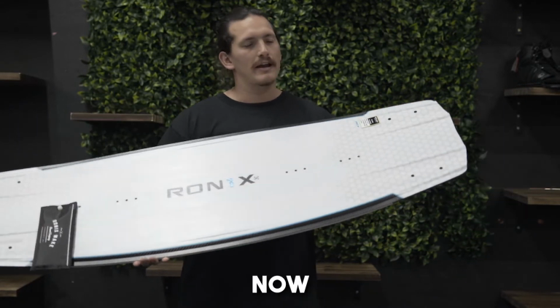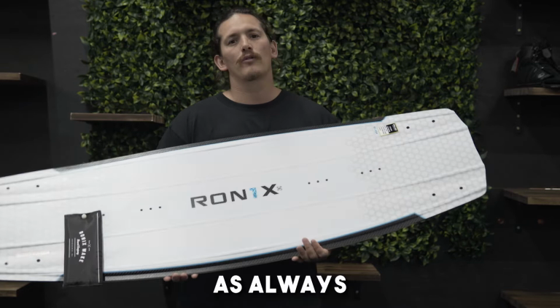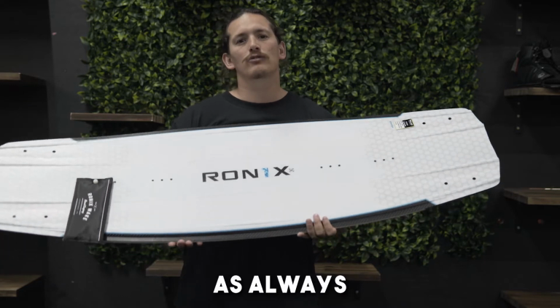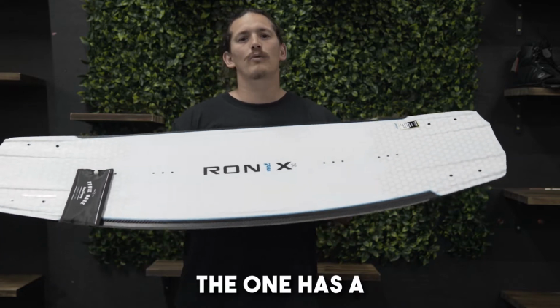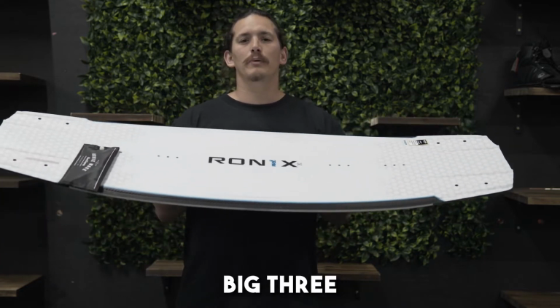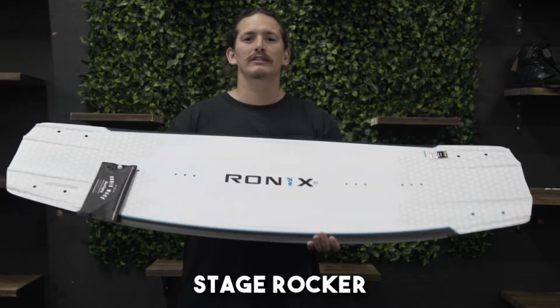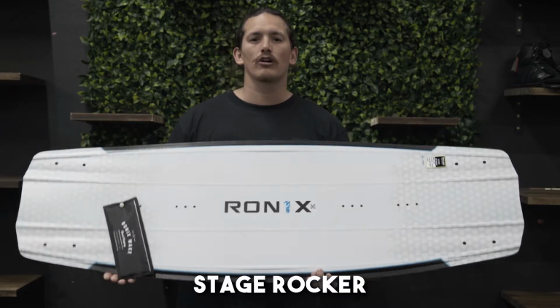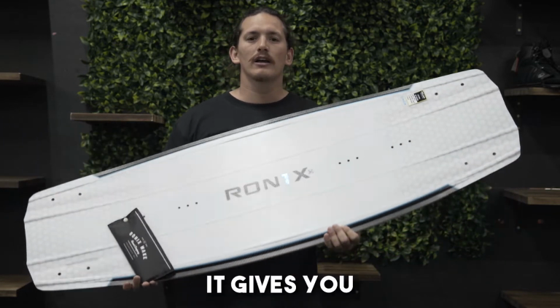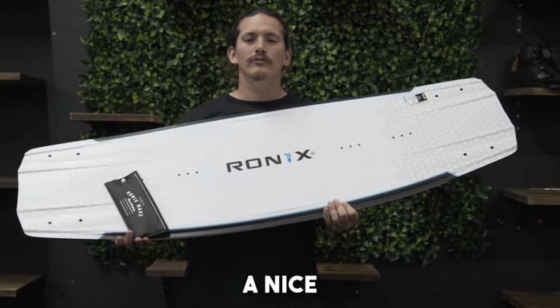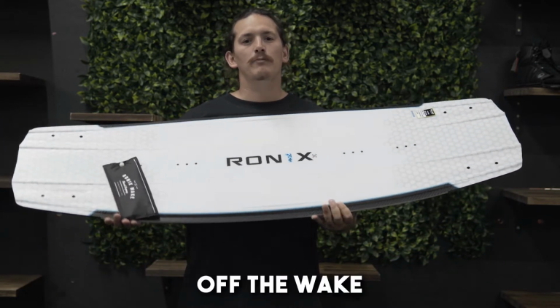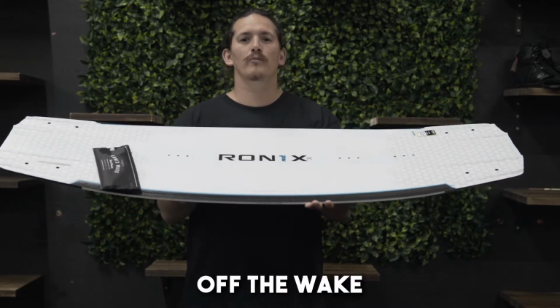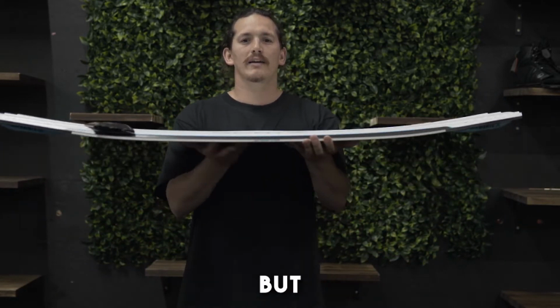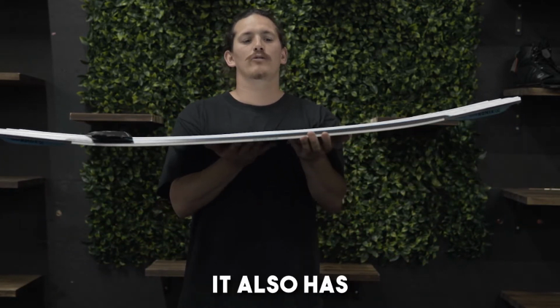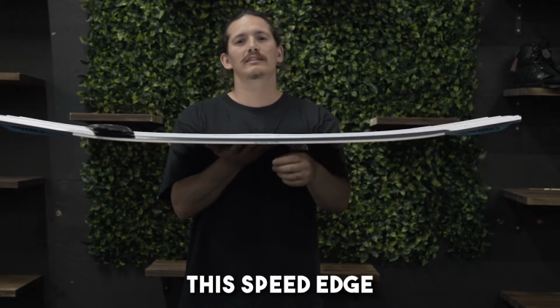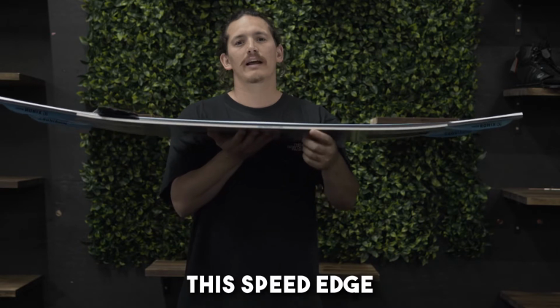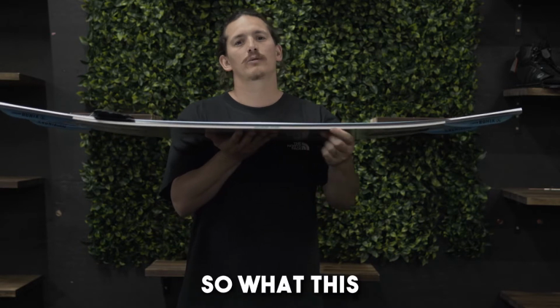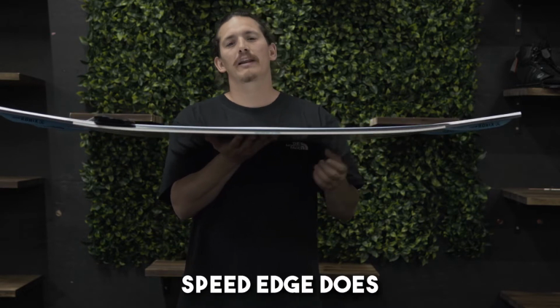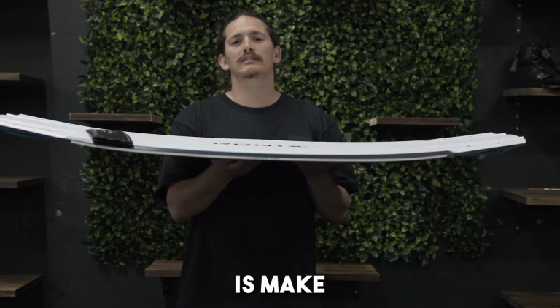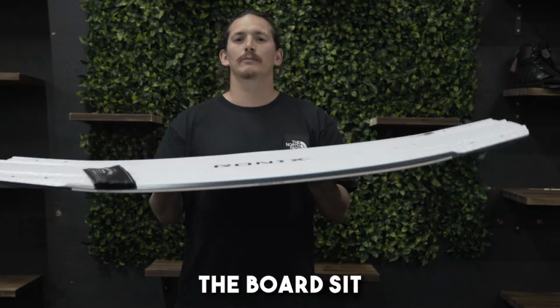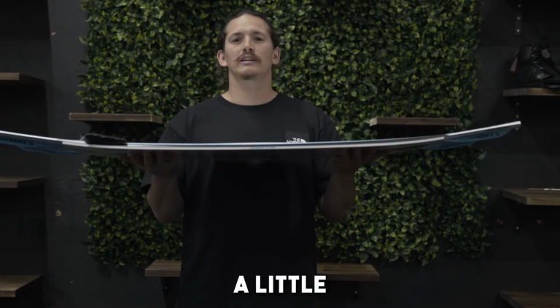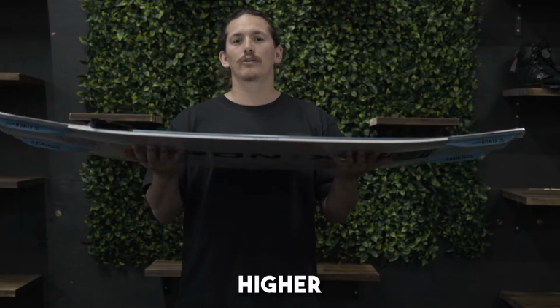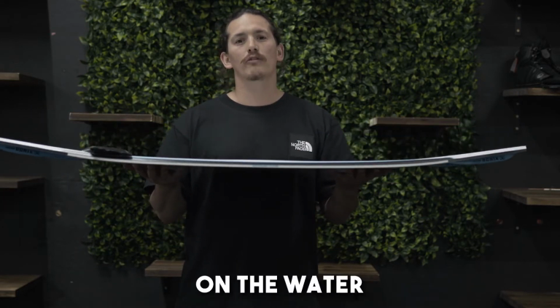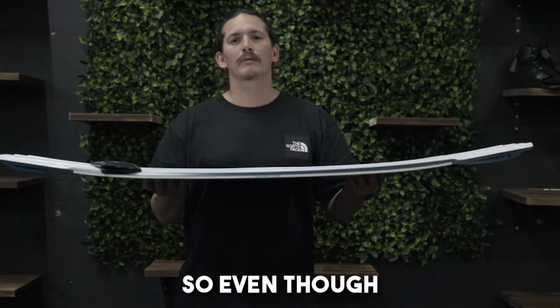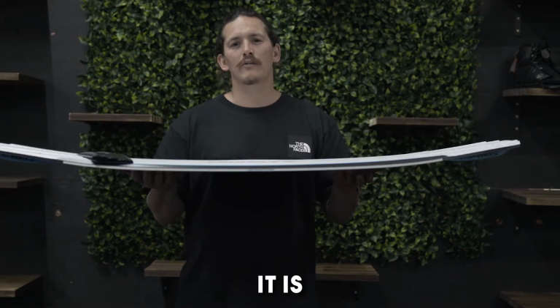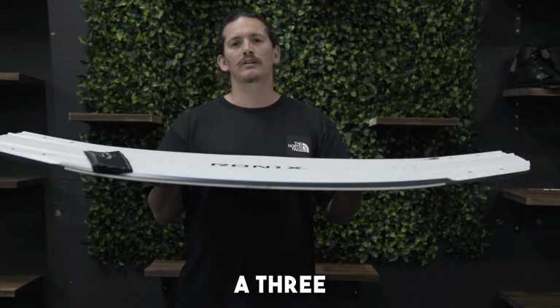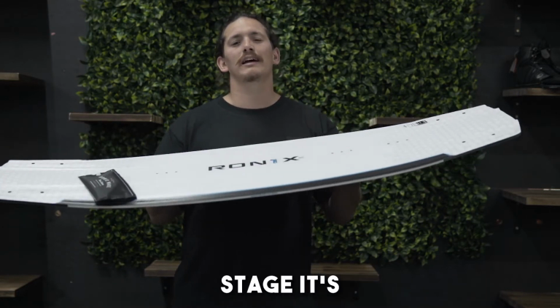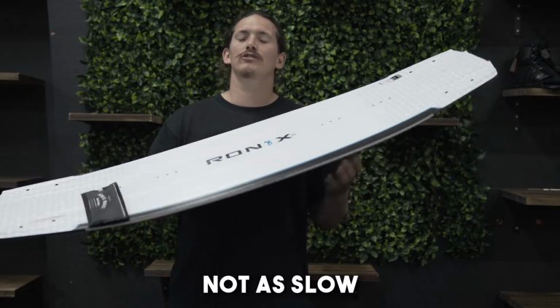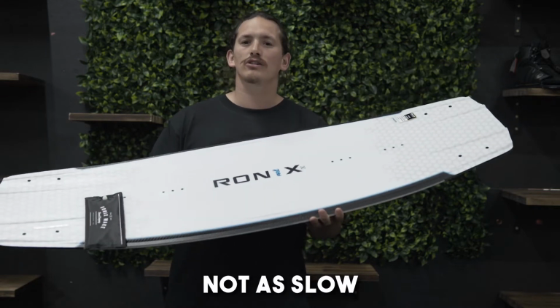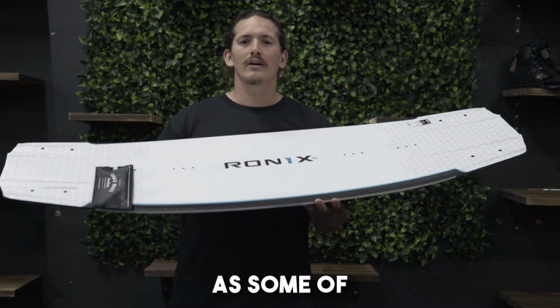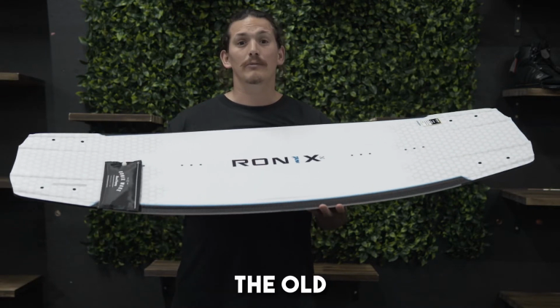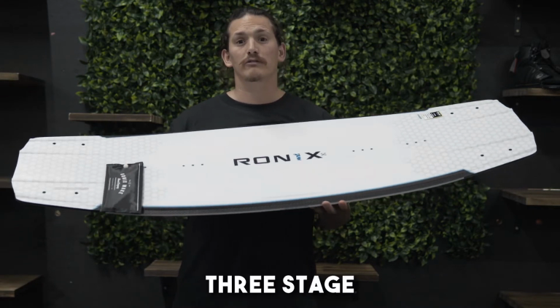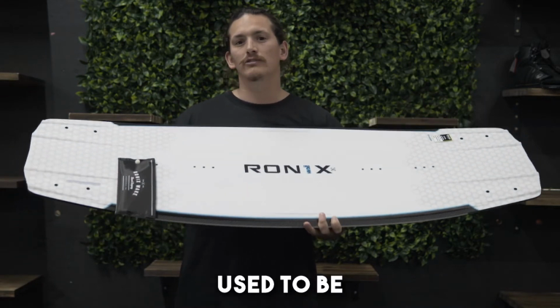The One has a big three-stage rocker, so it gives you a nice pop off the water, but it also has this speed edge. What this speed edge does is make the board sit a little higher on the water, so even though it is a three-stage, it's not as slow as some of the old three-stage boards used to be.